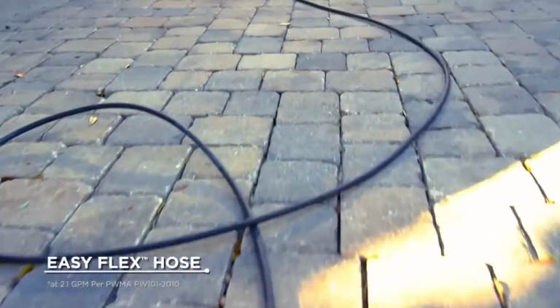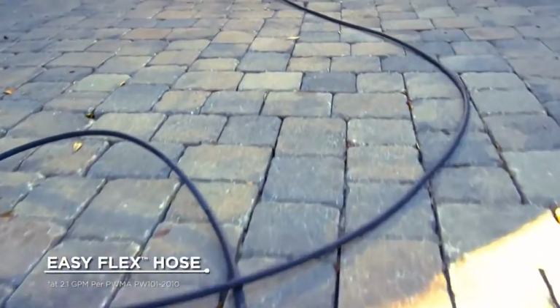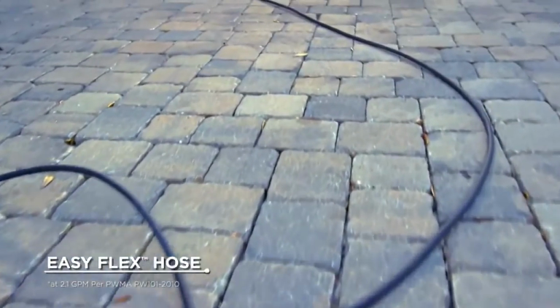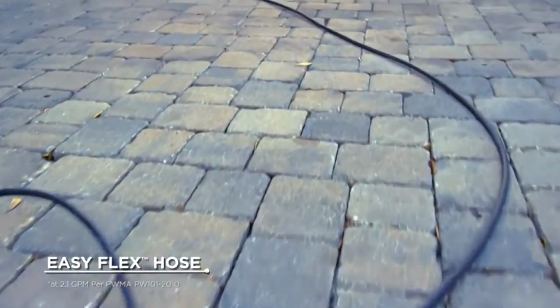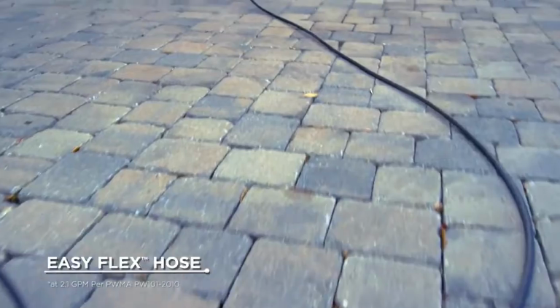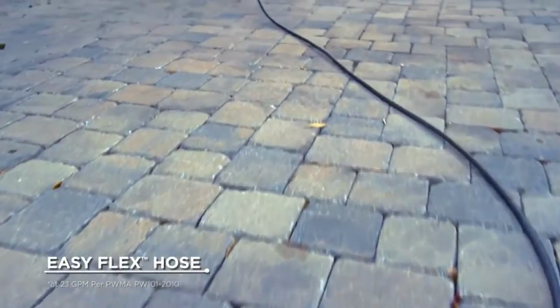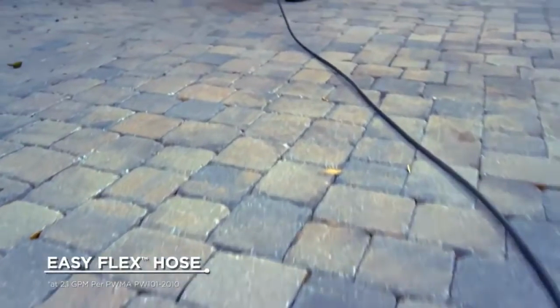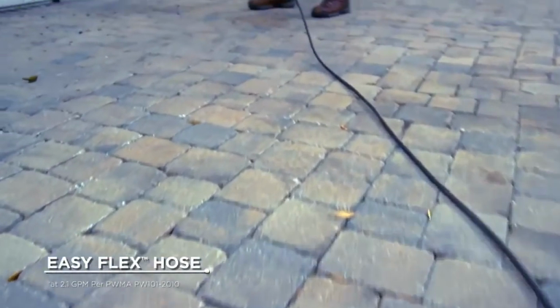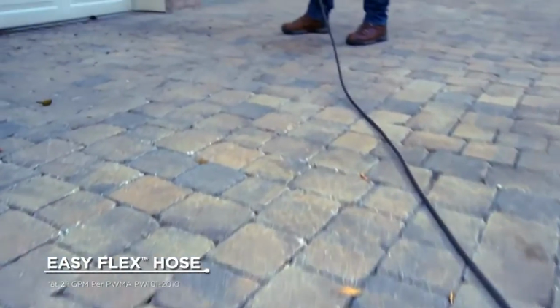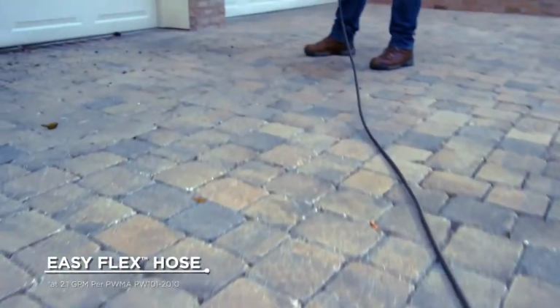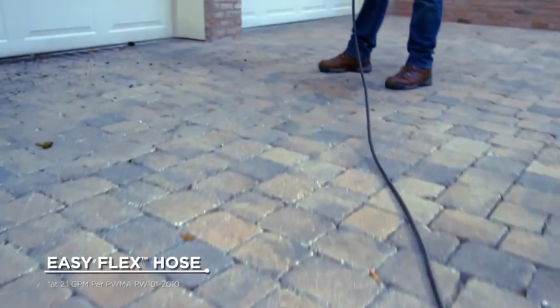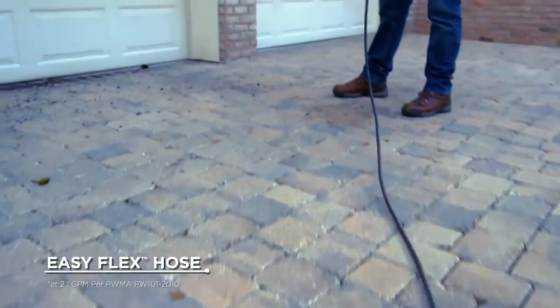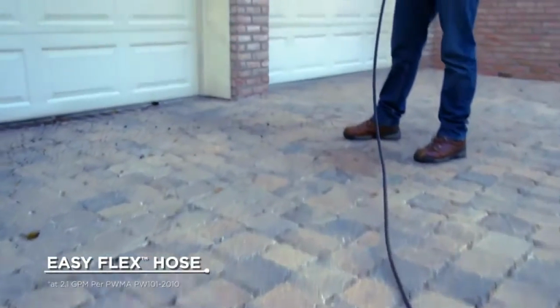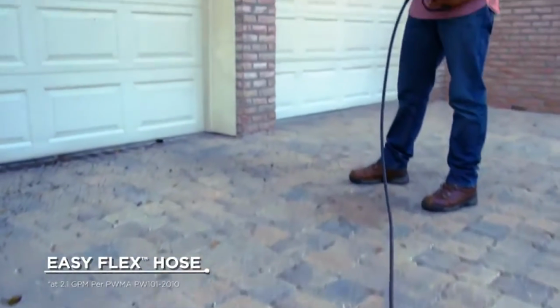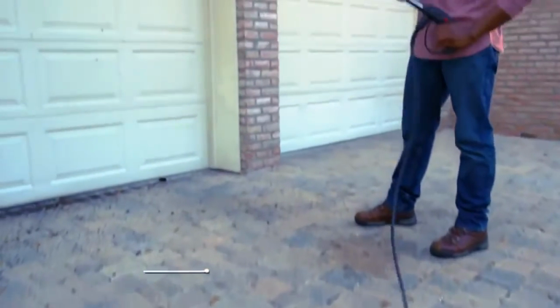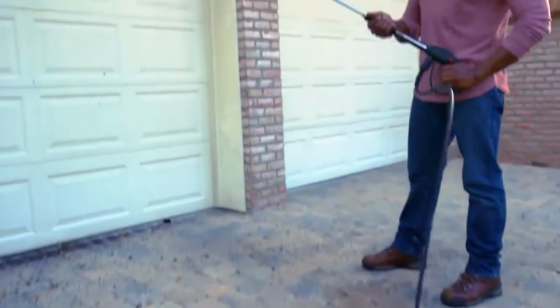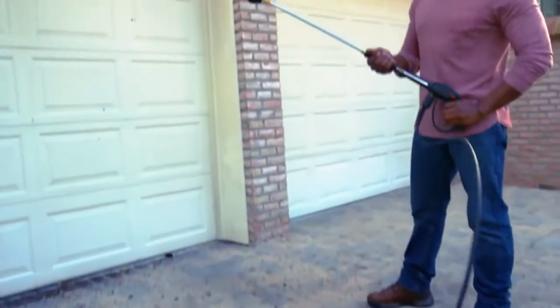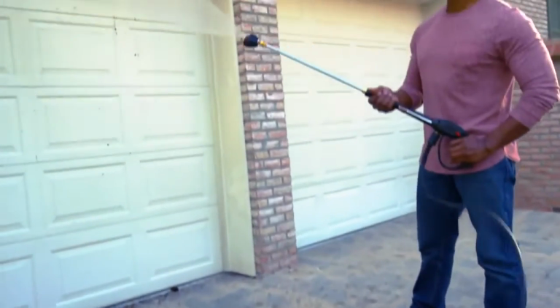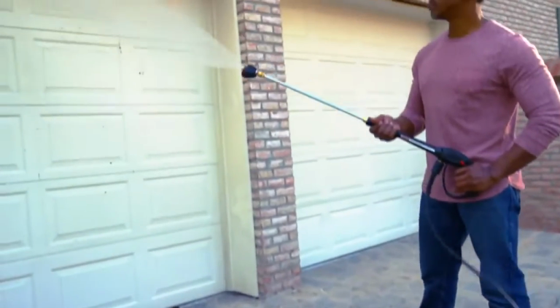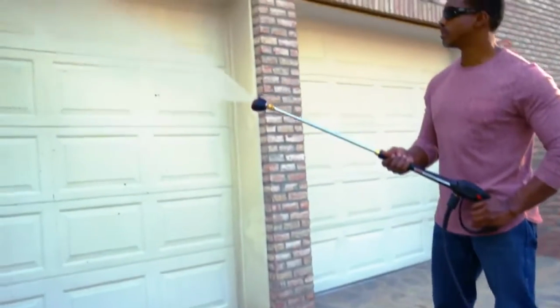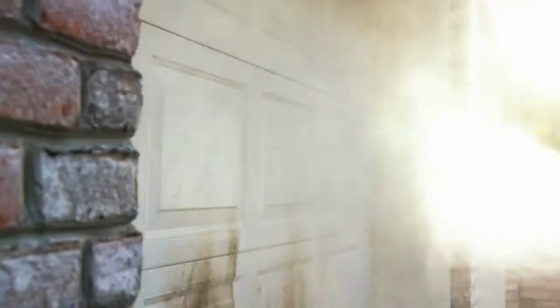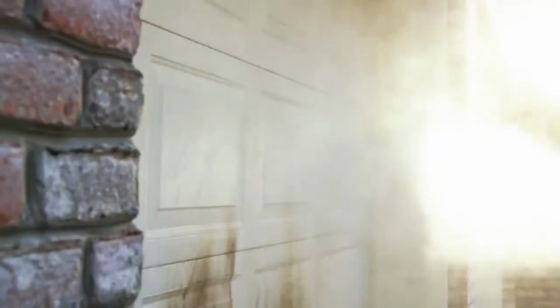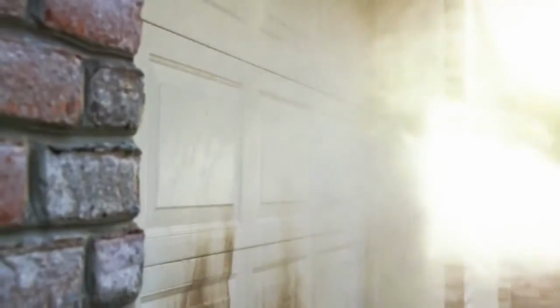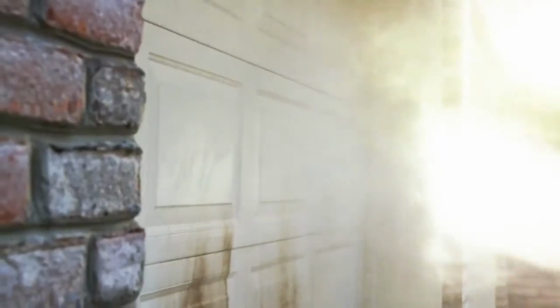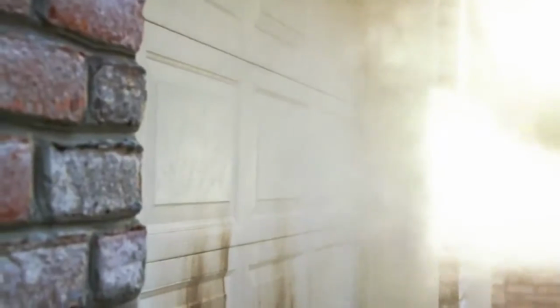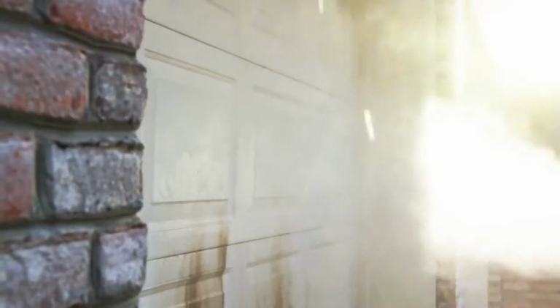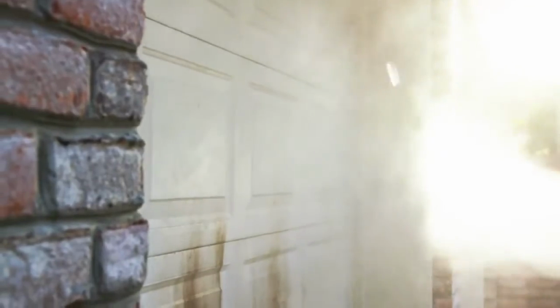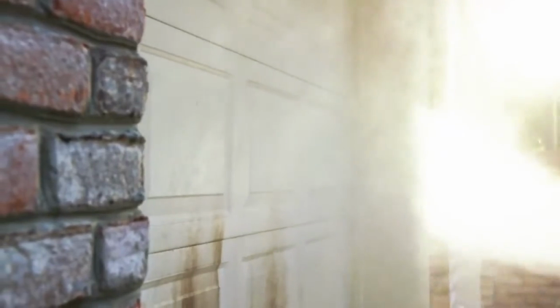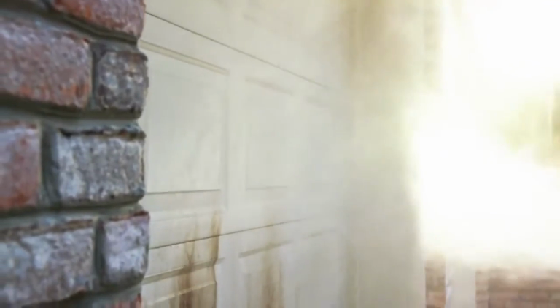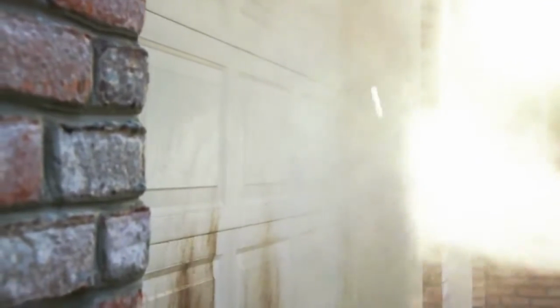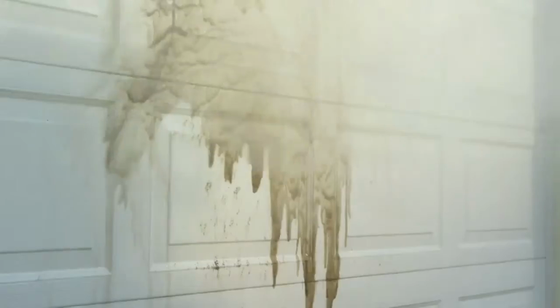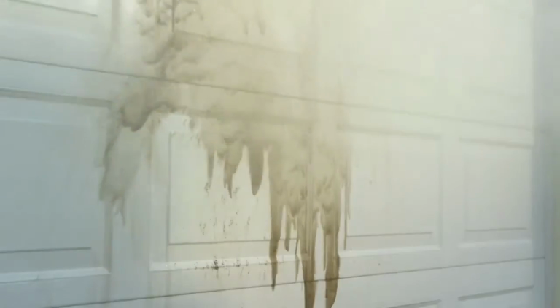The EasyFlex hose delivers top performance — 3100 Max PSI to those hard-to-reach places — and doesn't kink under pressure.